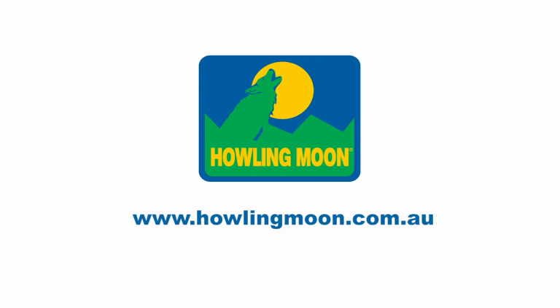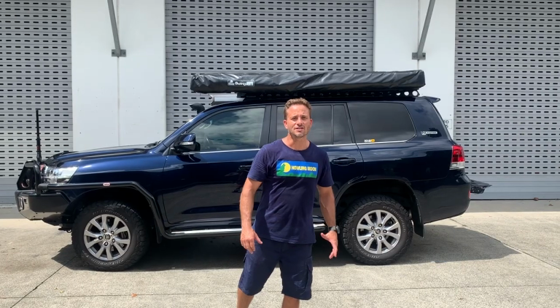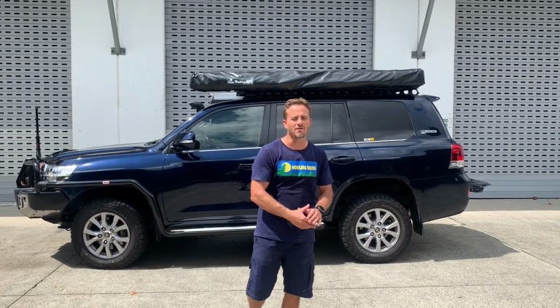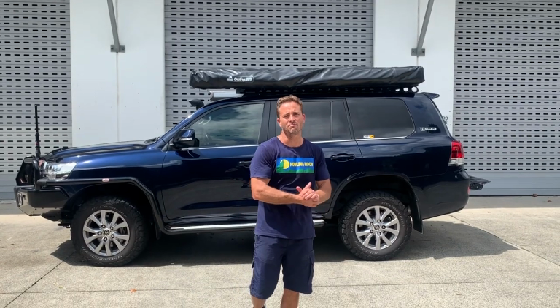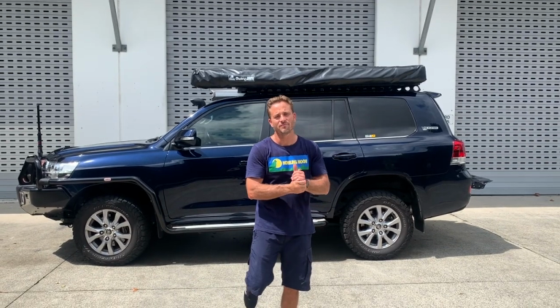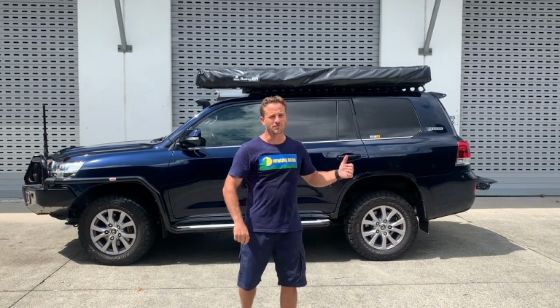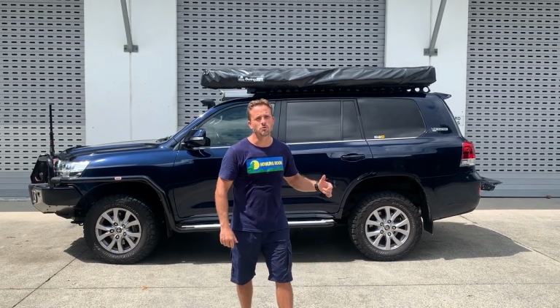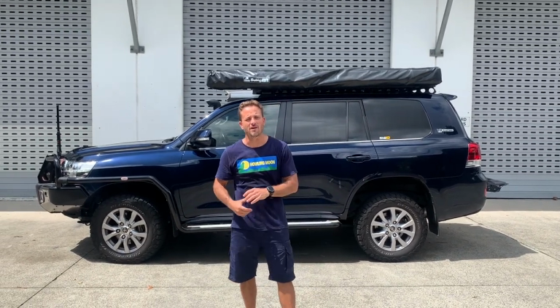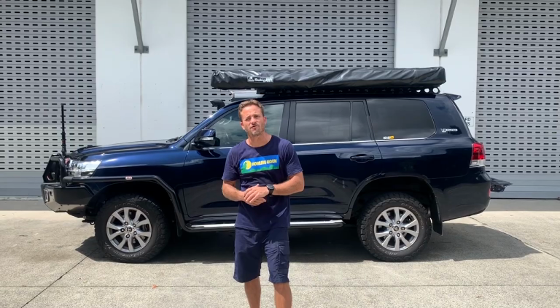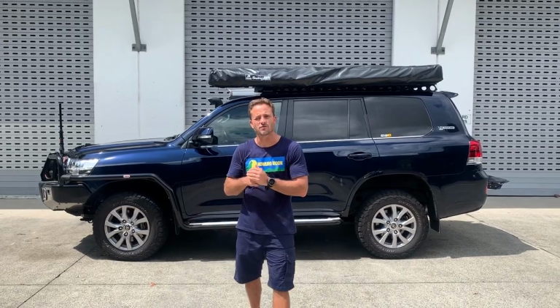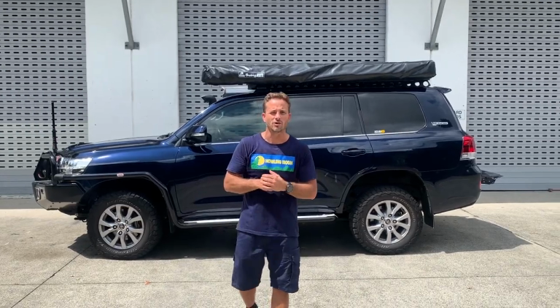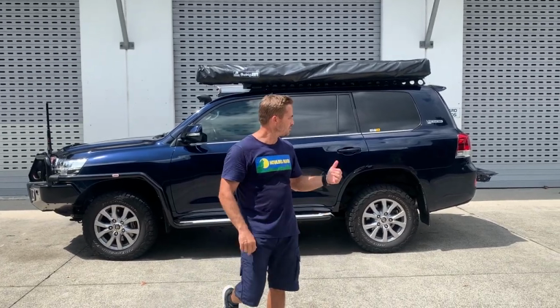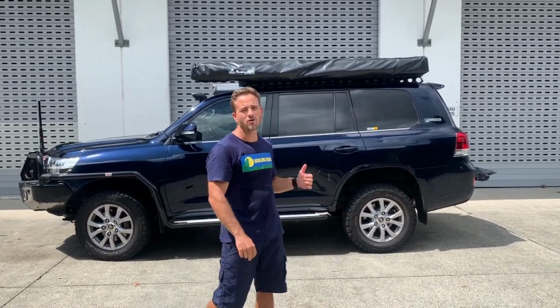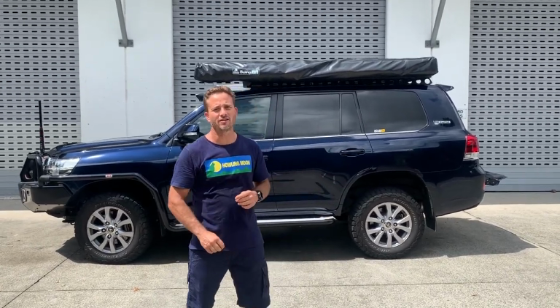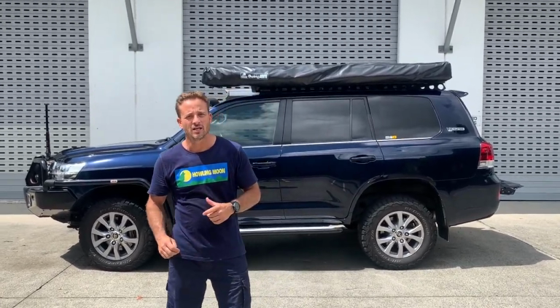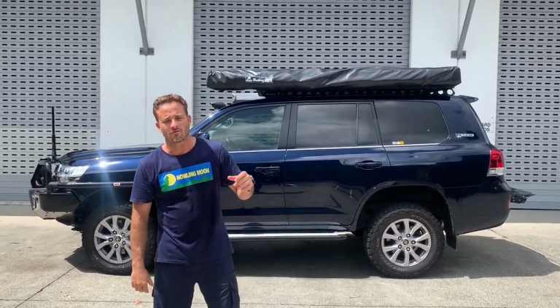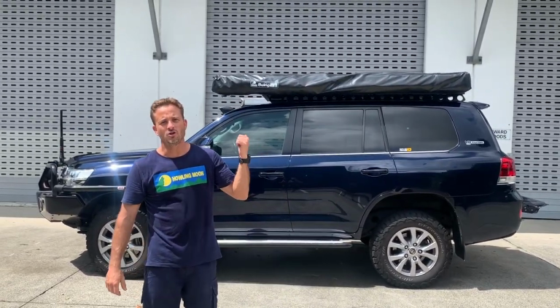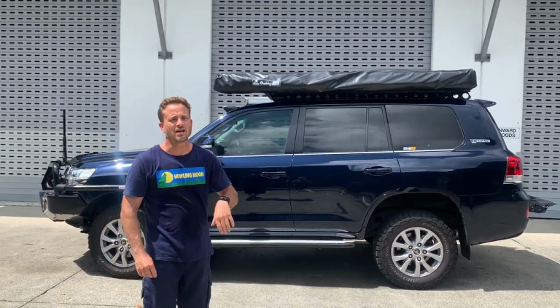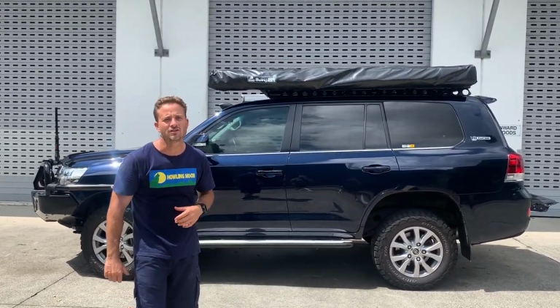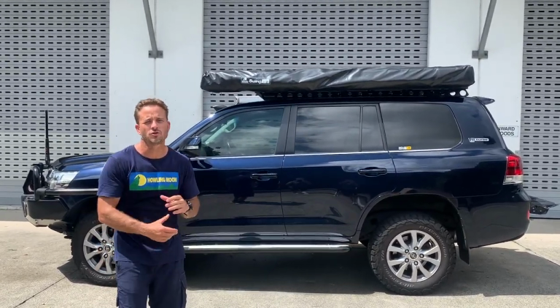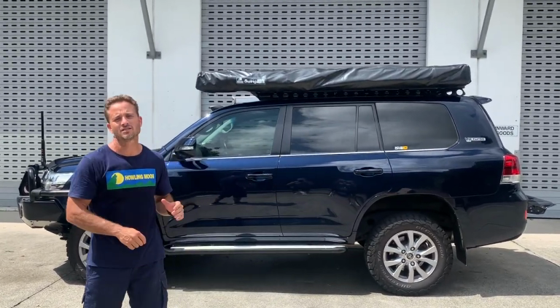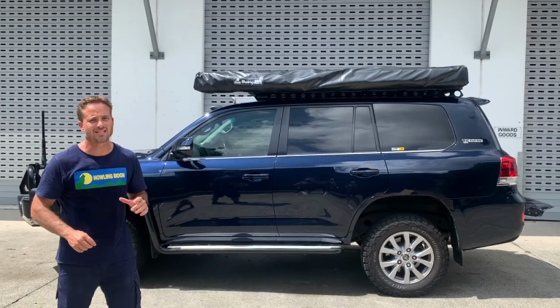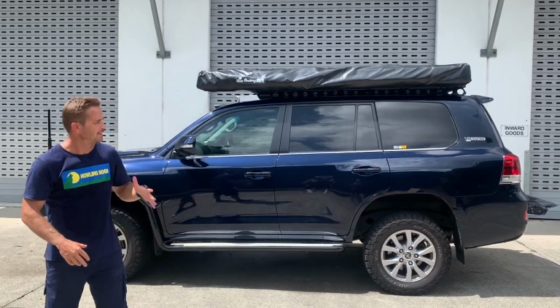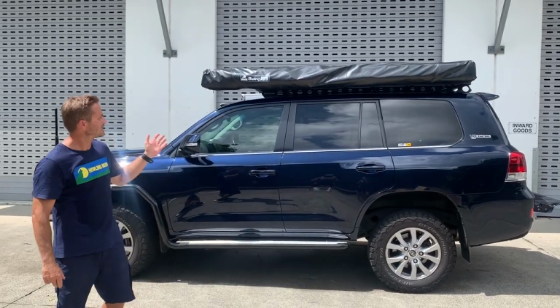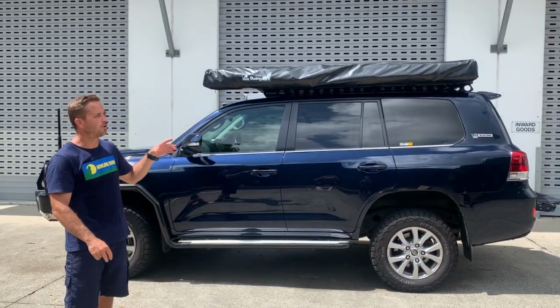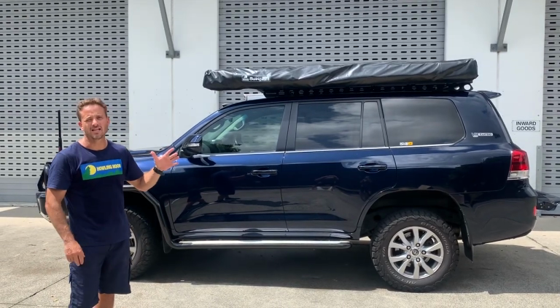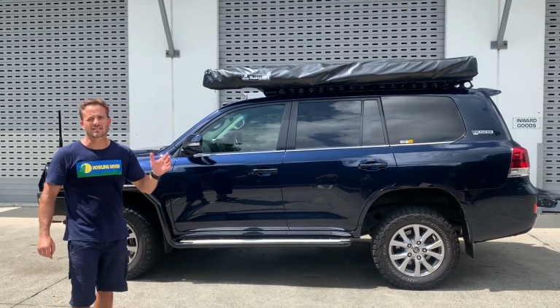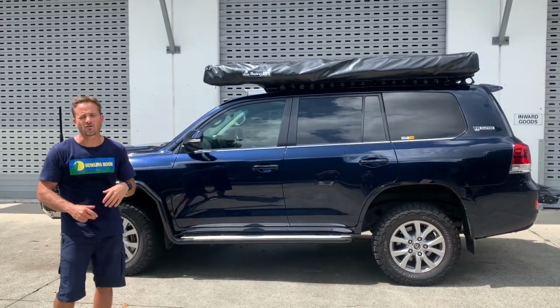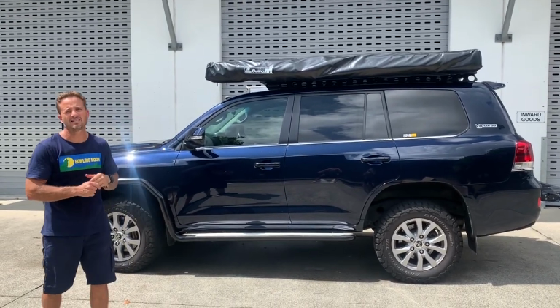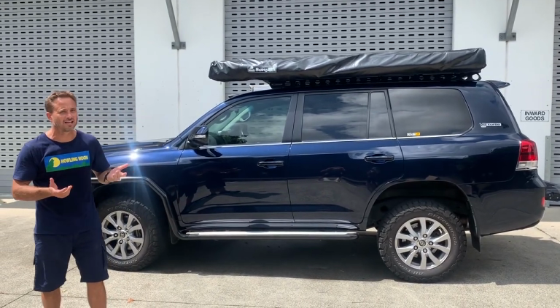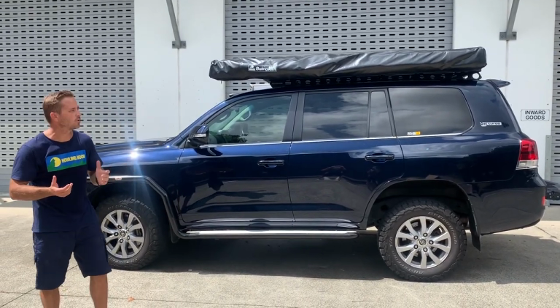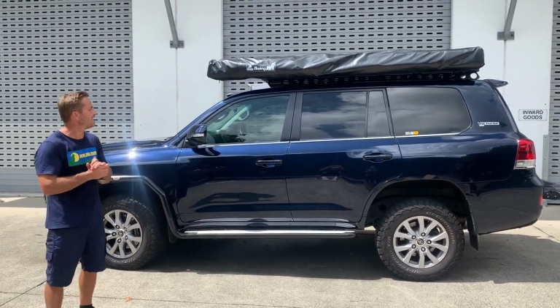Hi guys, Andrea from Howly Noon. Just fitted a 2.5 reflective swing onto the 200 series. We've got our new canvas on for 2020 — it's slightly more of a light grey dove colour, if you want to call it that.